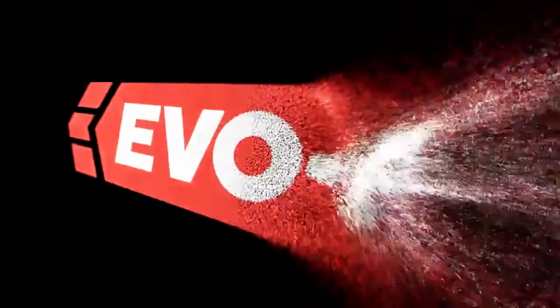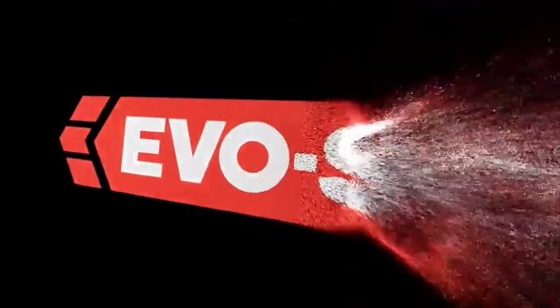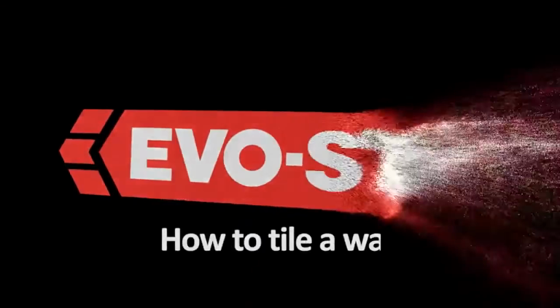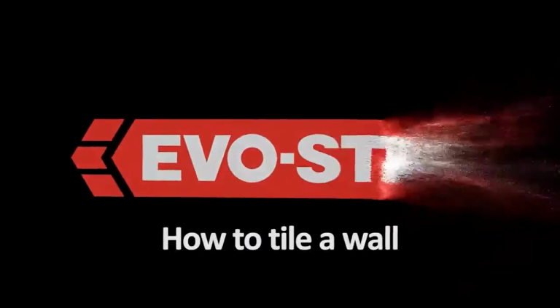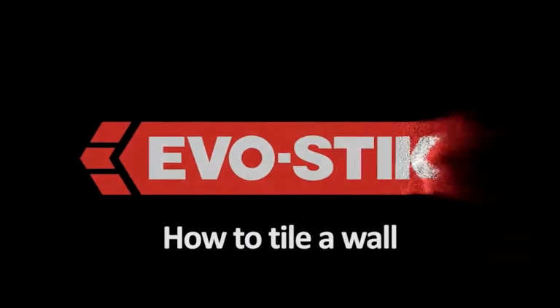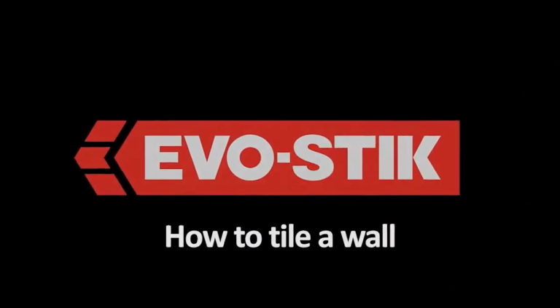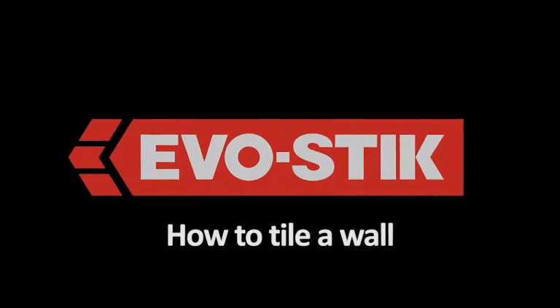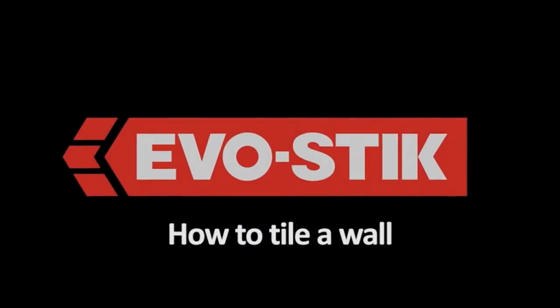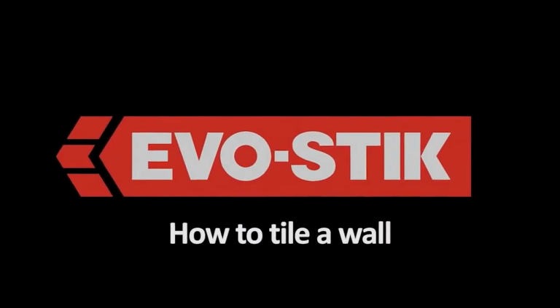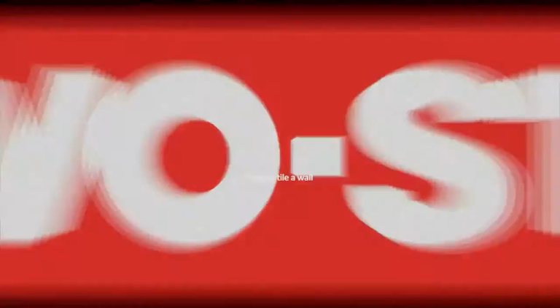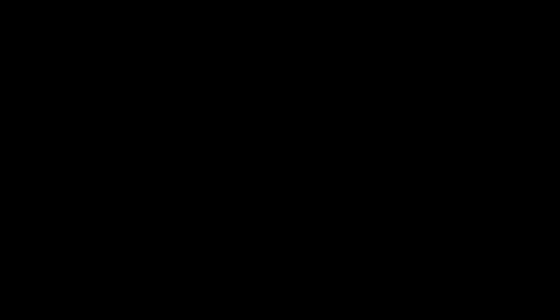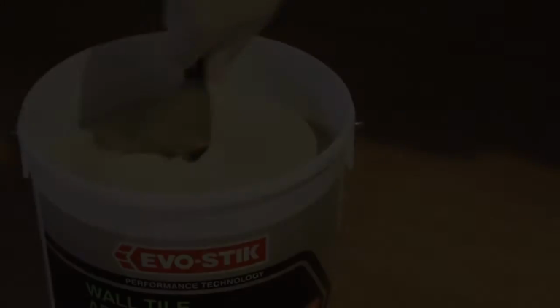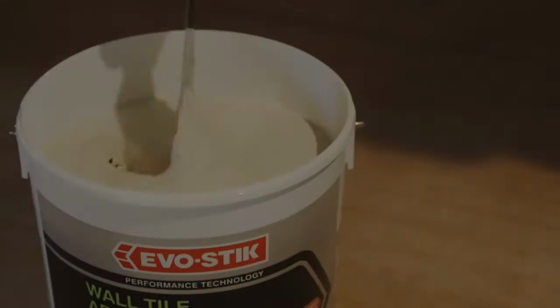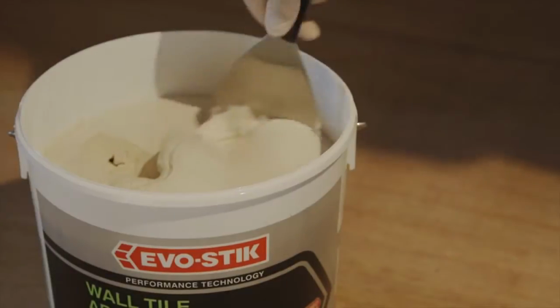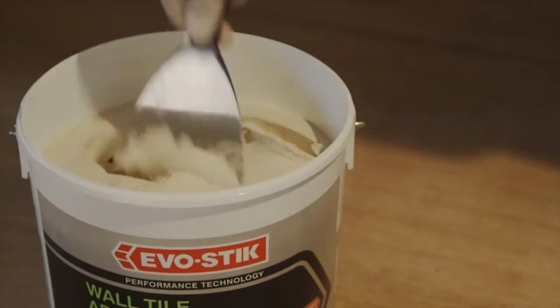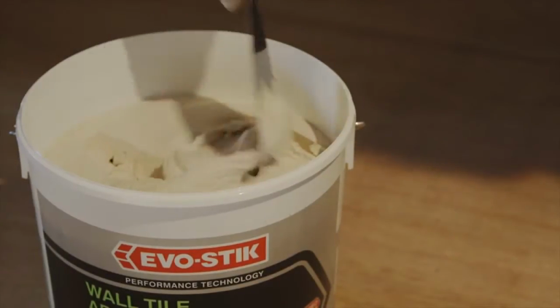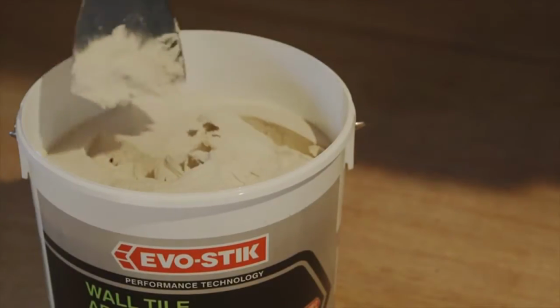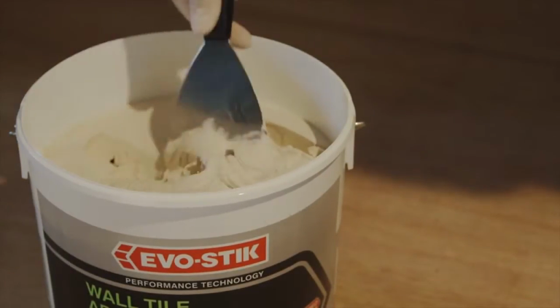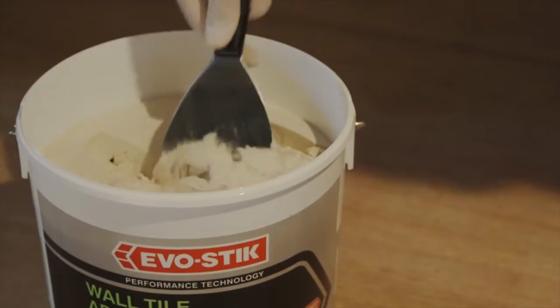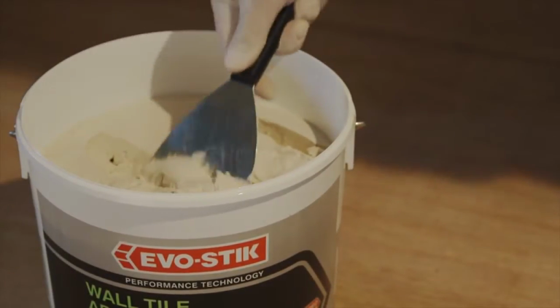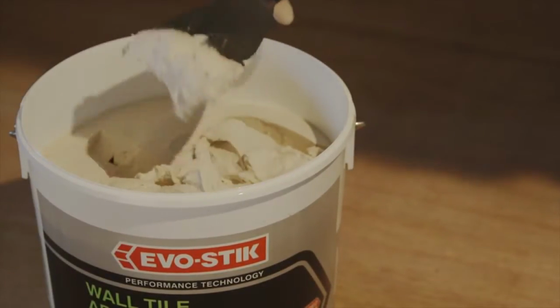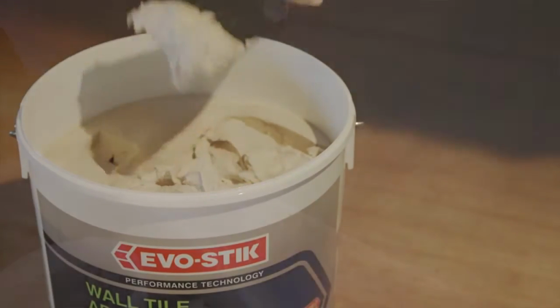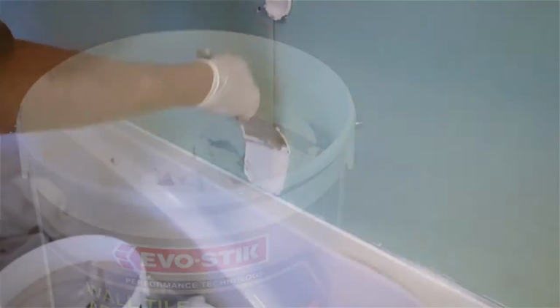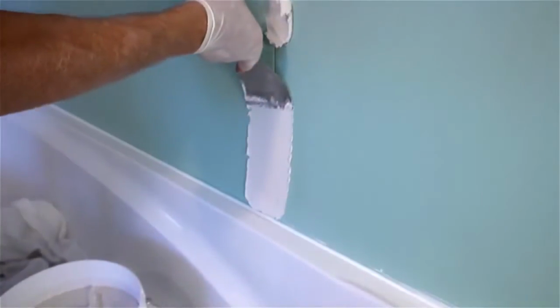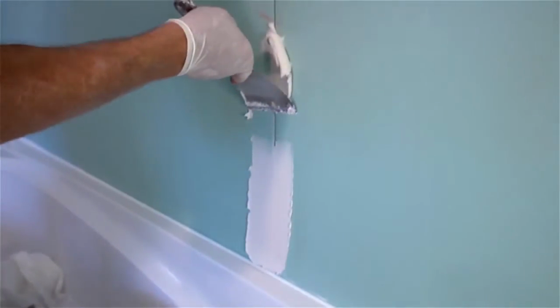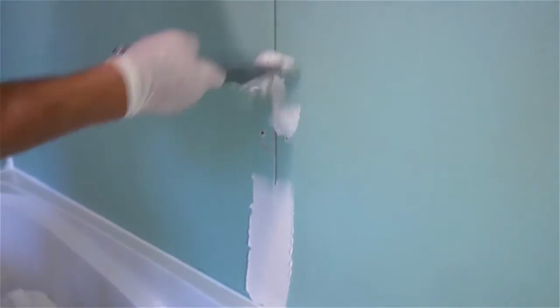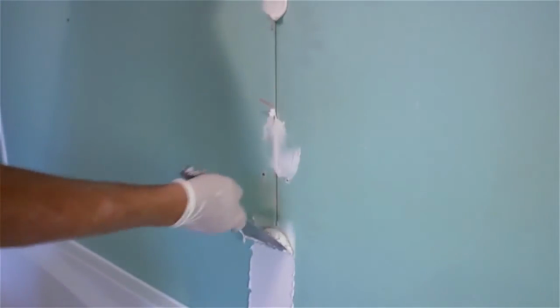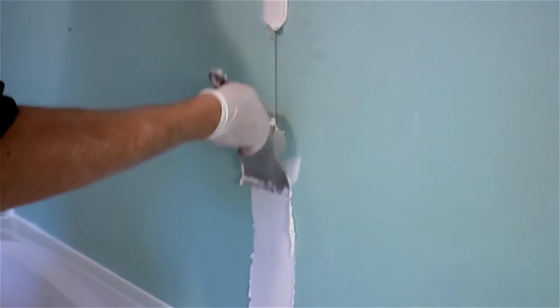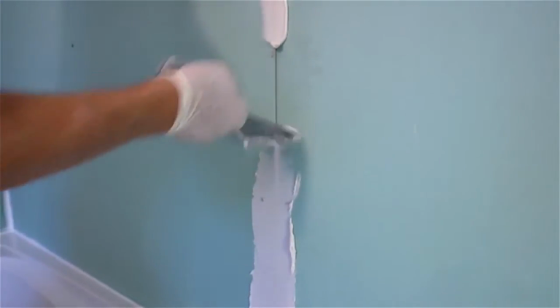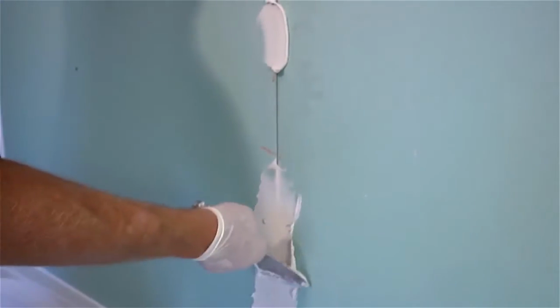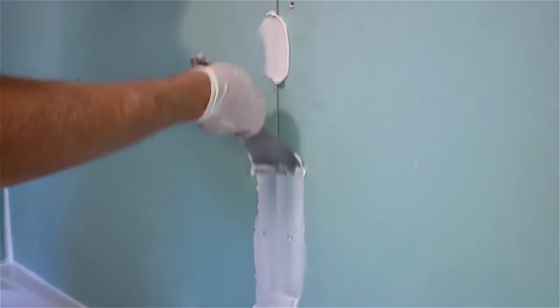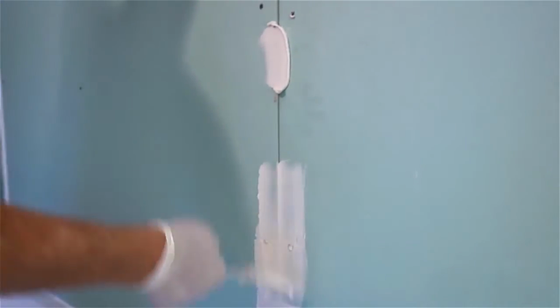How to tile a wall, brought to you by Evo-Stik. Any adhesive is only as strong as the surface it's stuck to, so begin your job by making sure the surfaces are clean, dry, and firm enough to support the tiles.